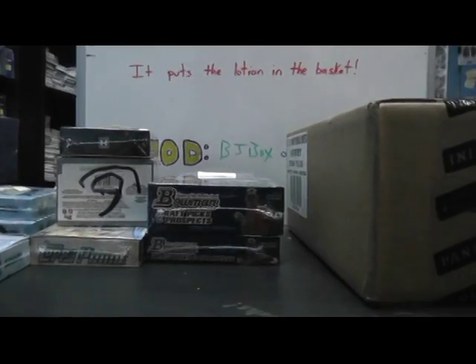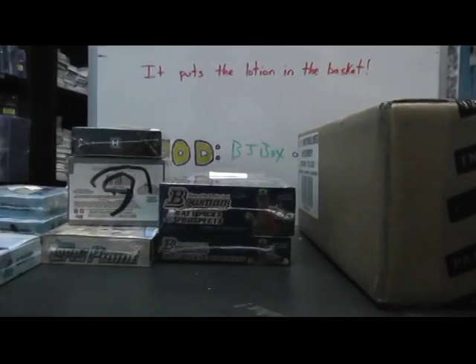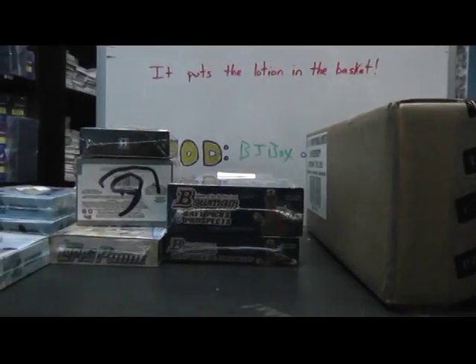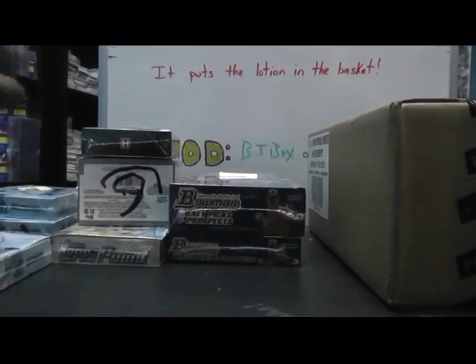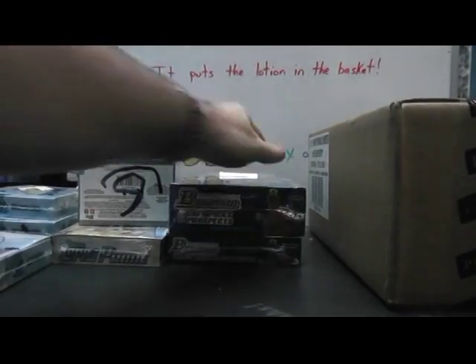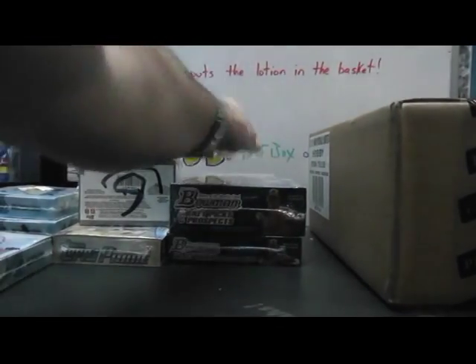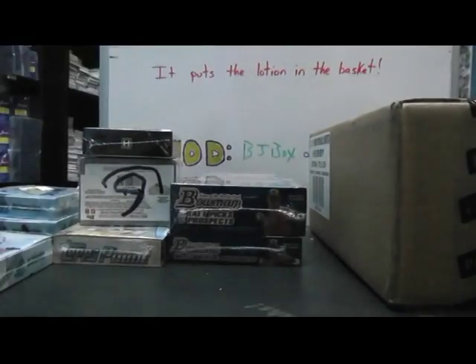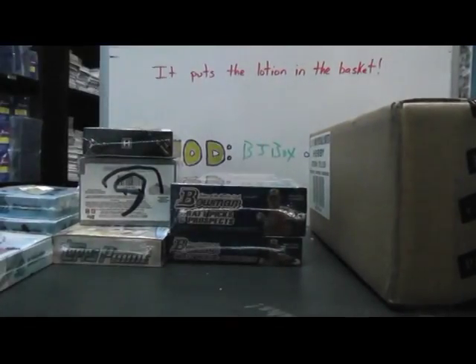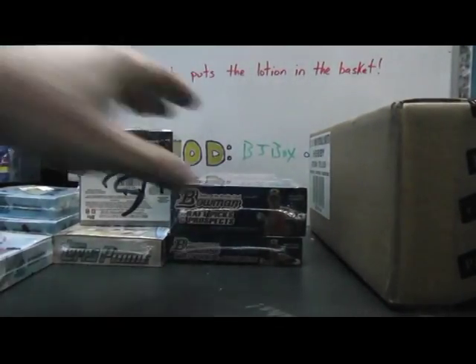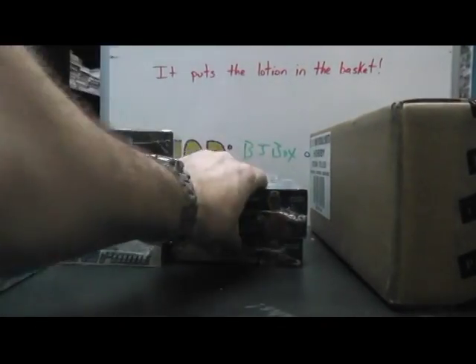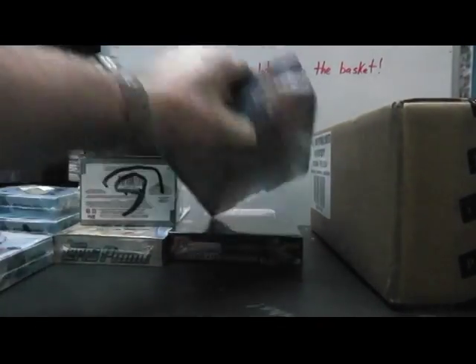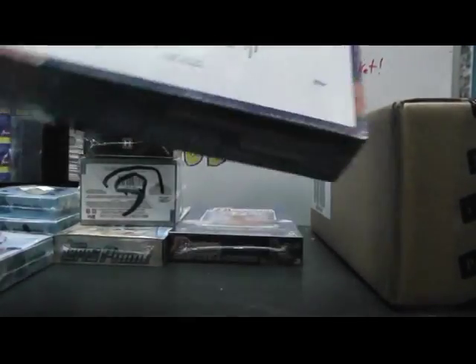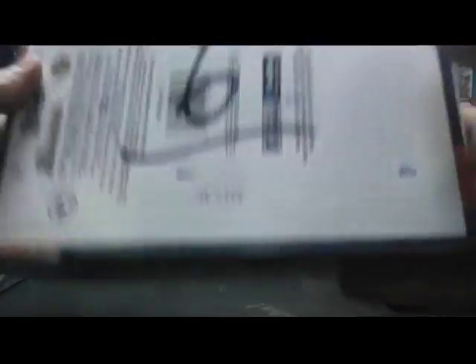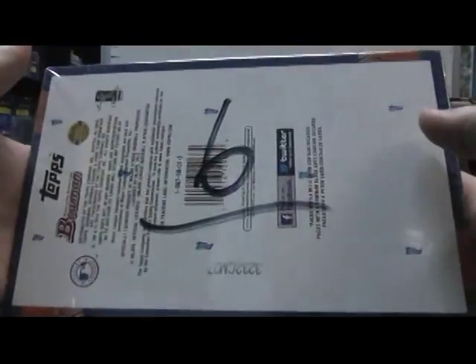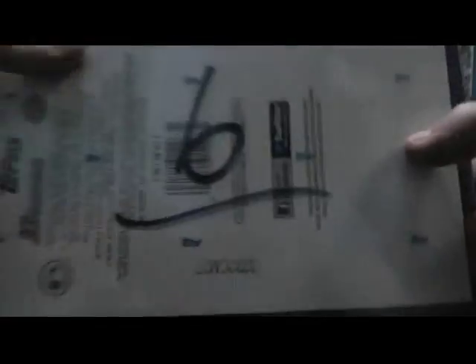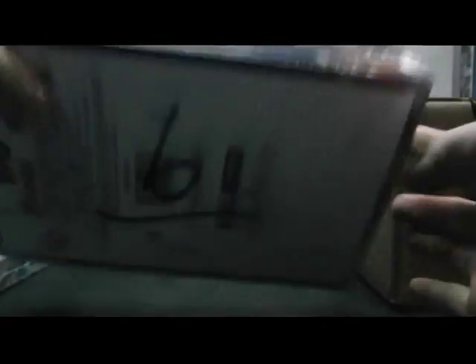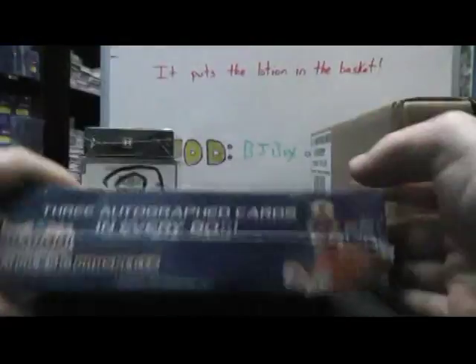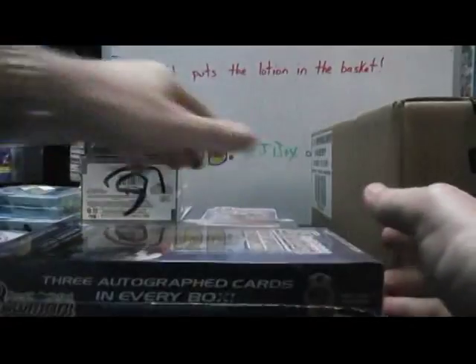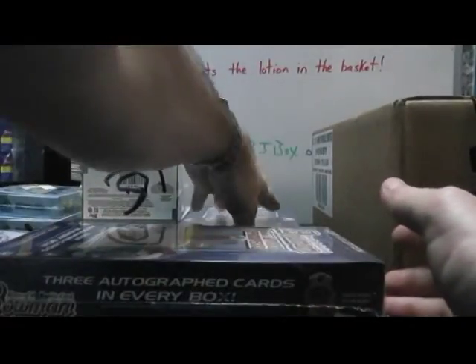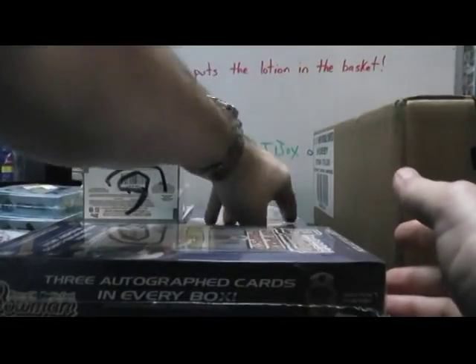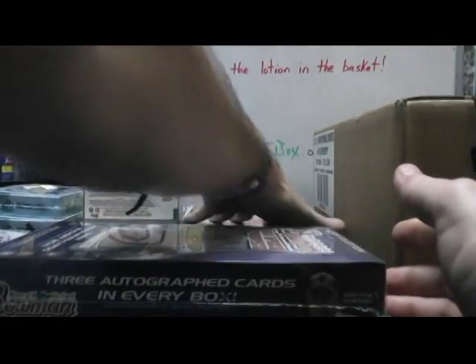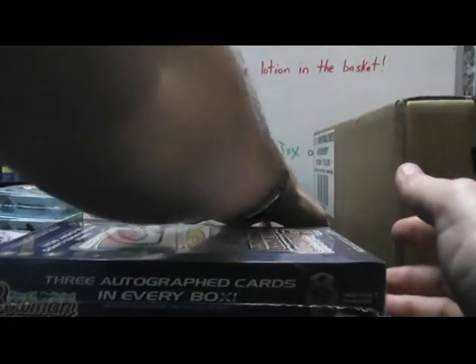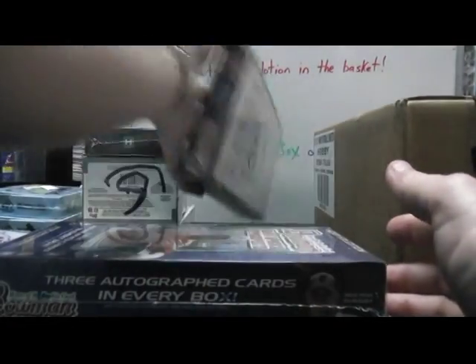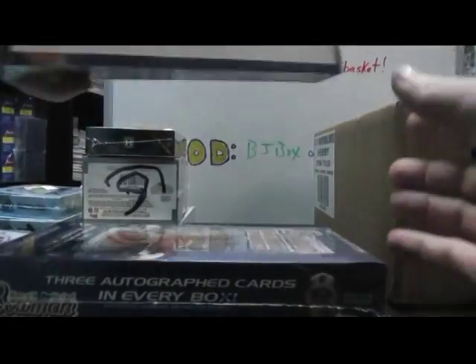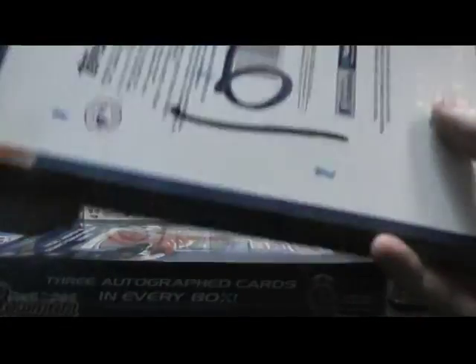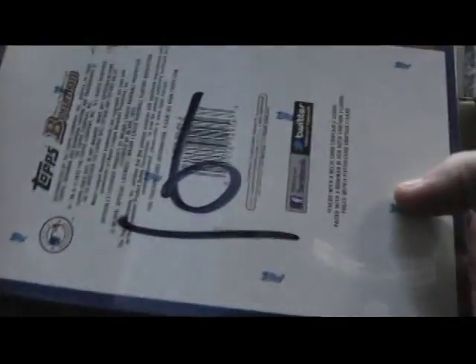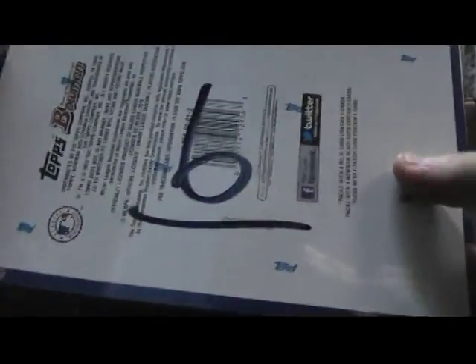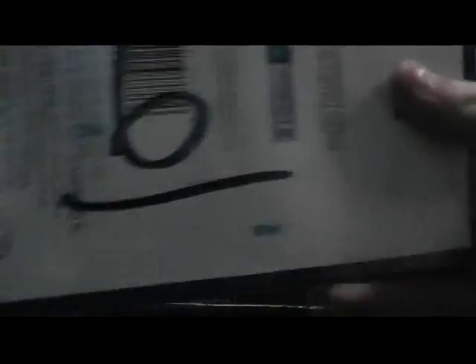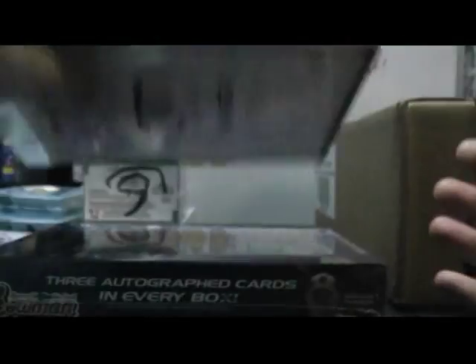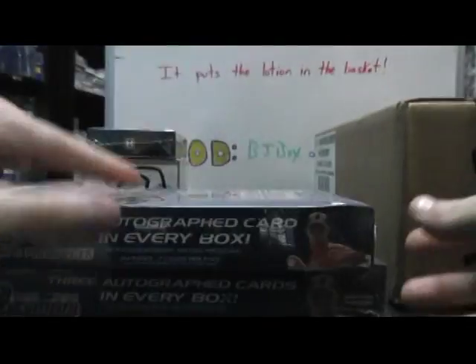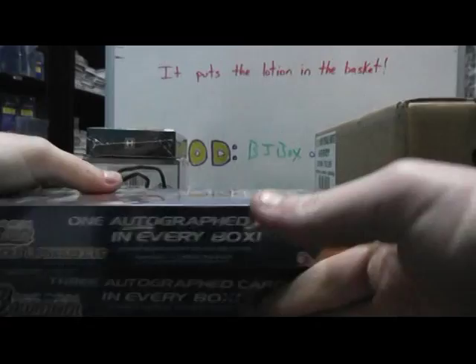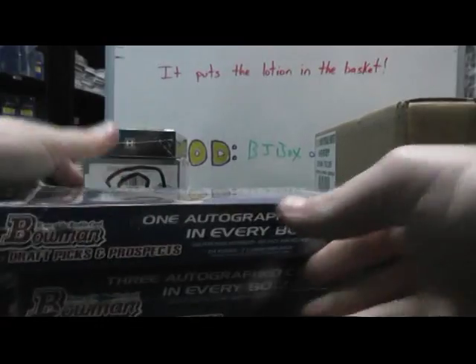We're gonna start with Rob. You're gonna do a Bowman Draft box number six and a Bowman Draft regular box number six. Here we go.